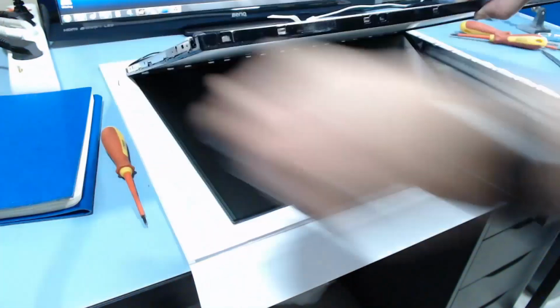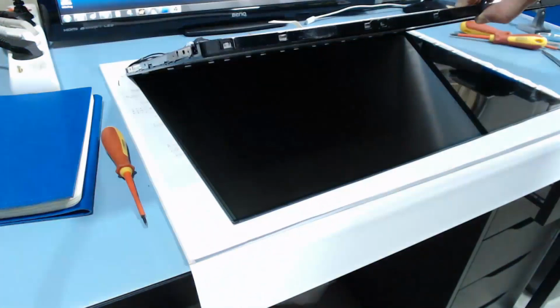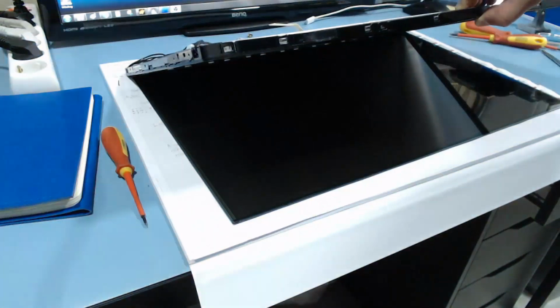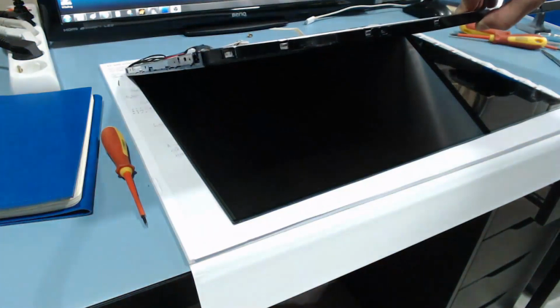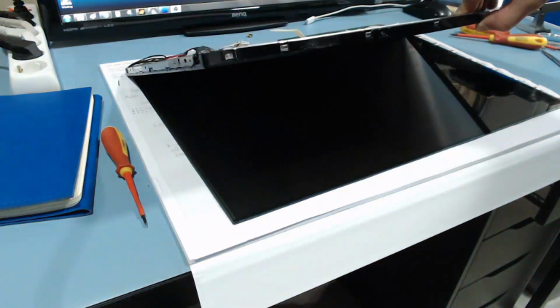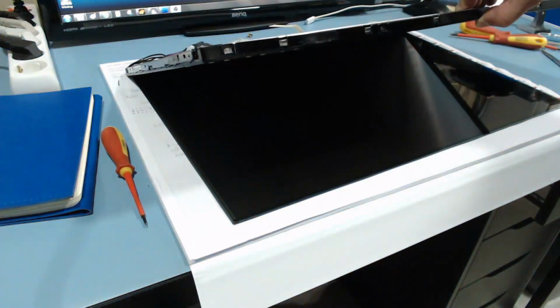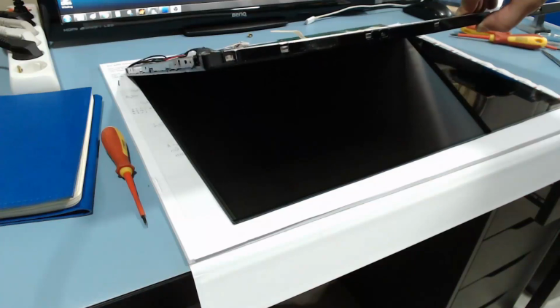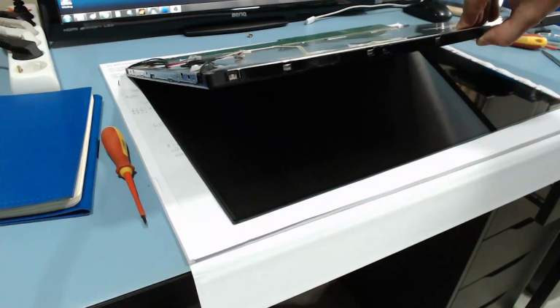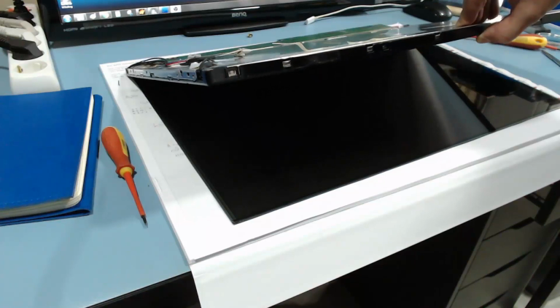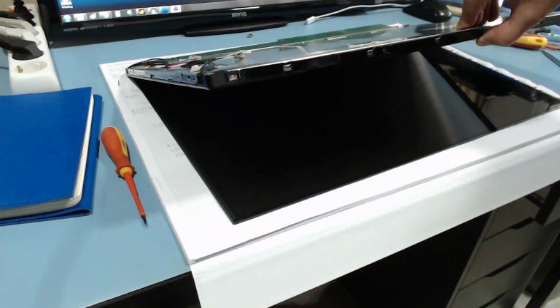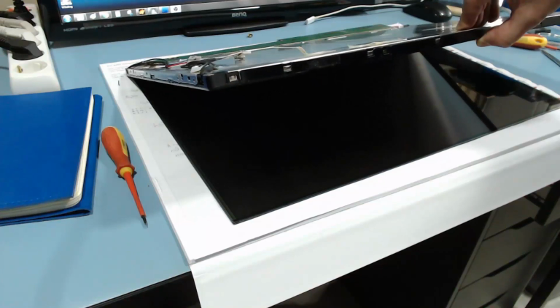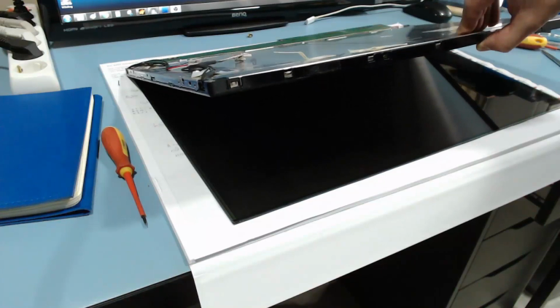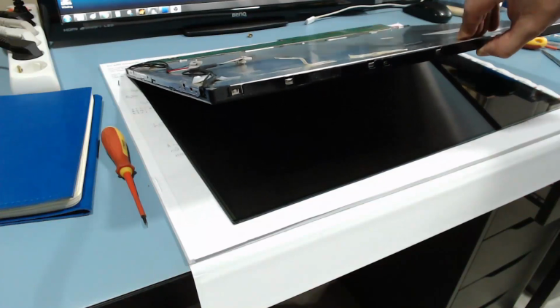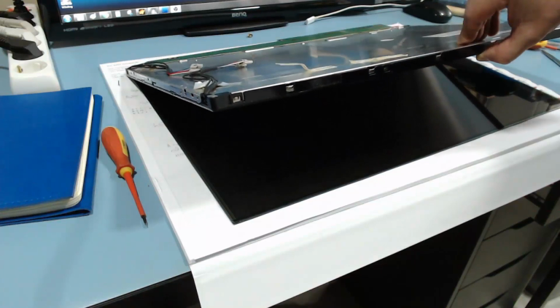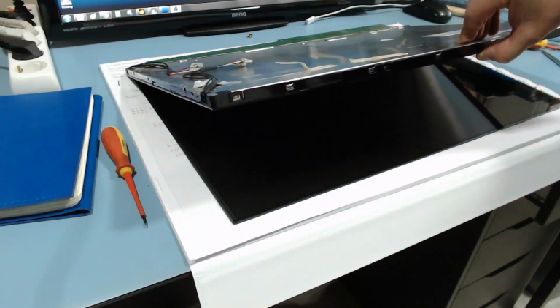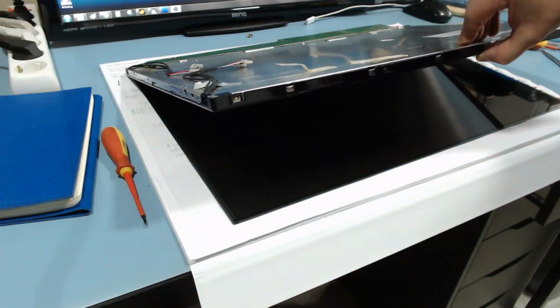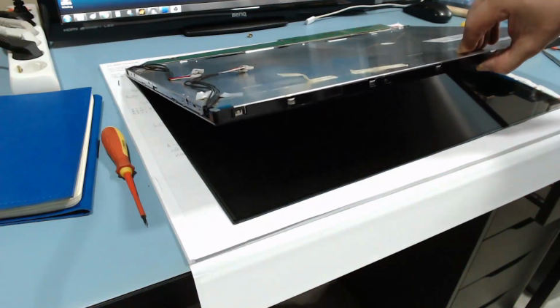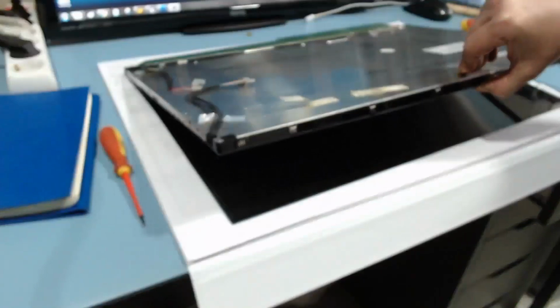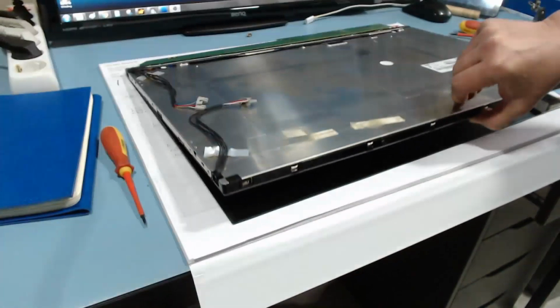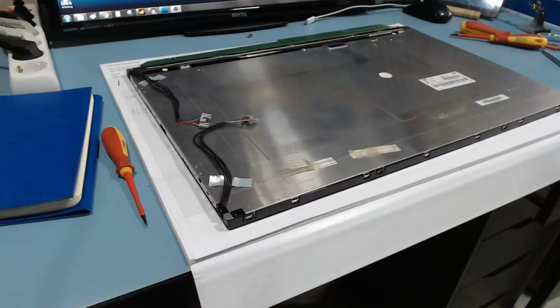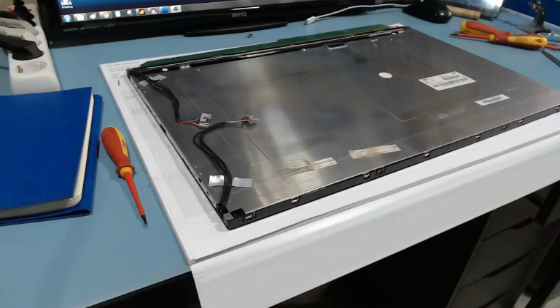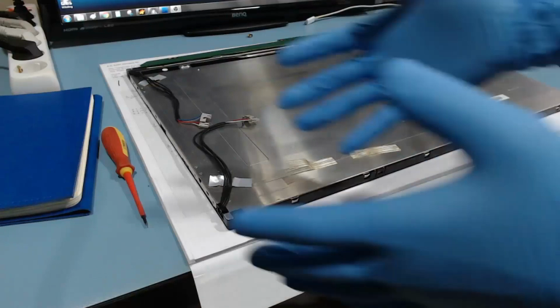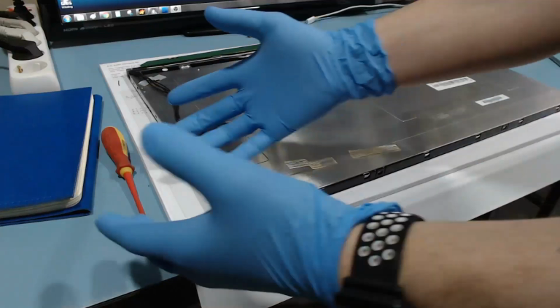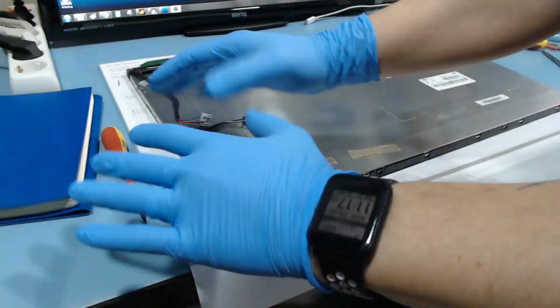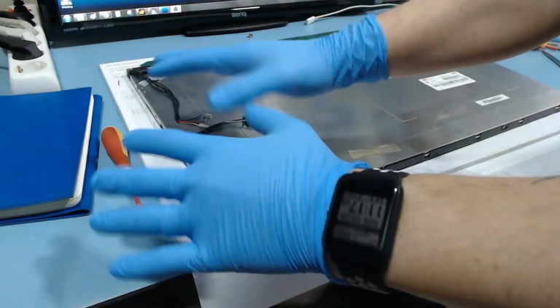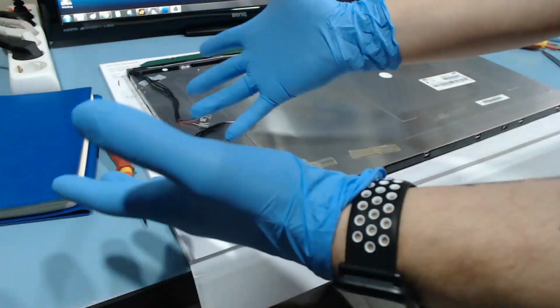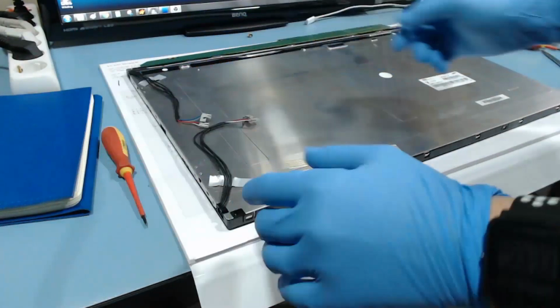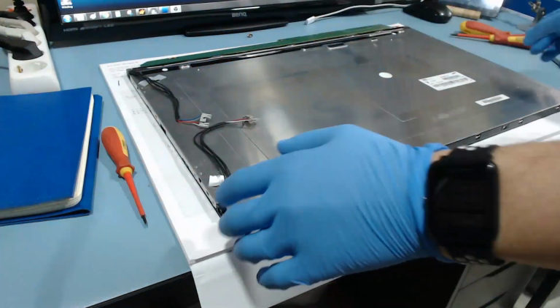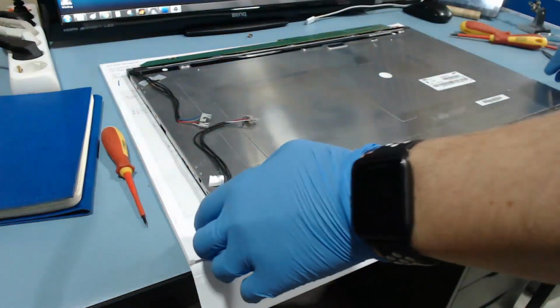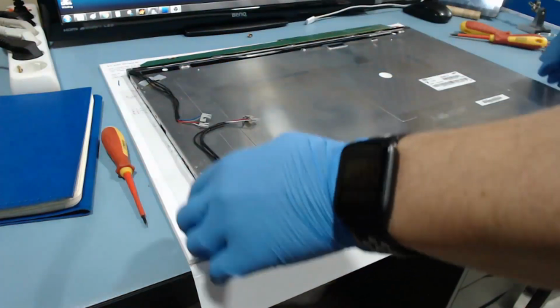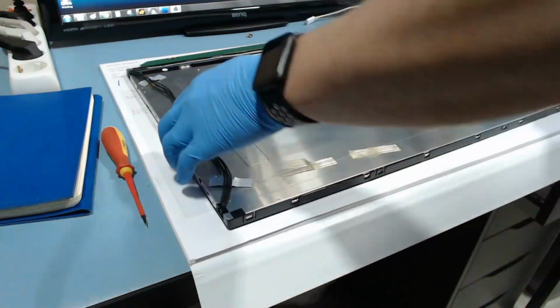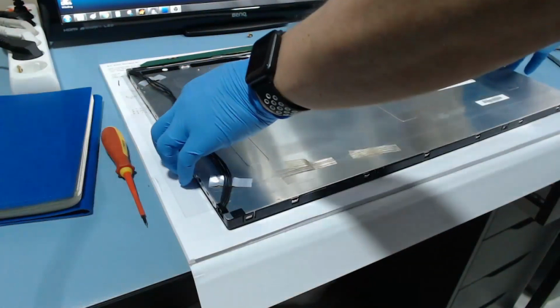This is the actual LCD panel. We wouldn't want any dust — not any speck of dust, no fingerprints whatsoever. It's a delicate job.